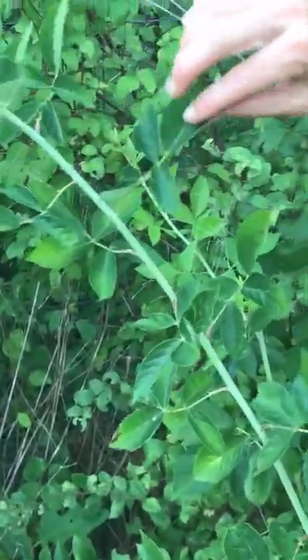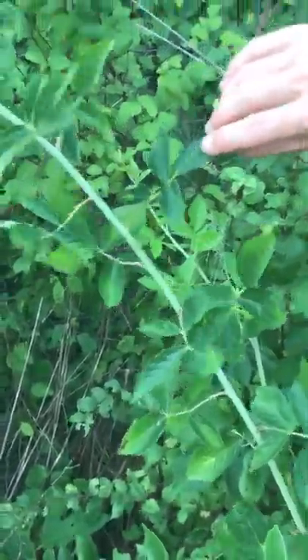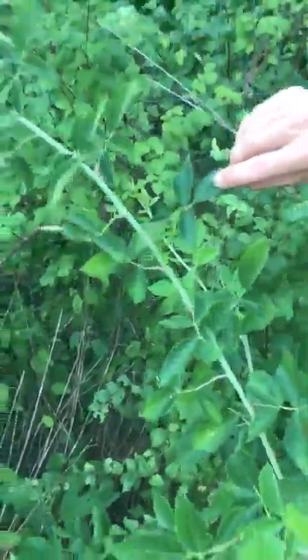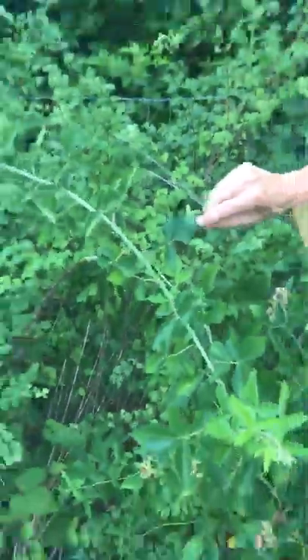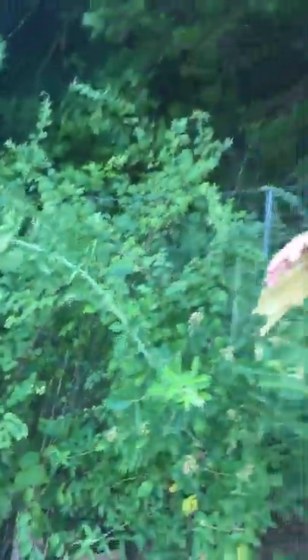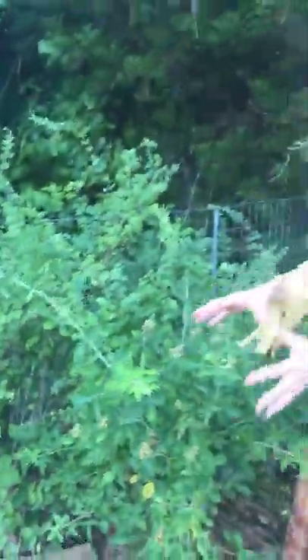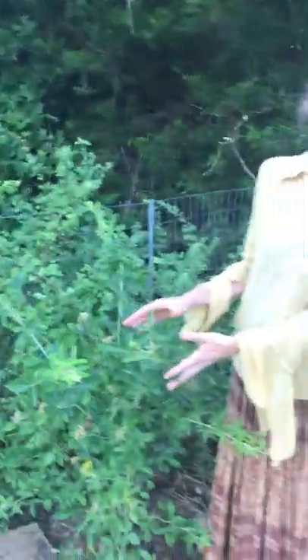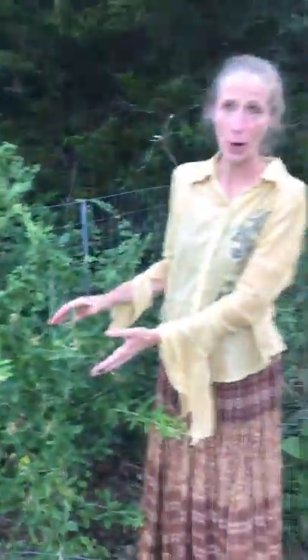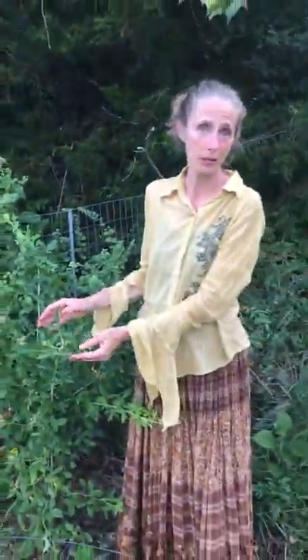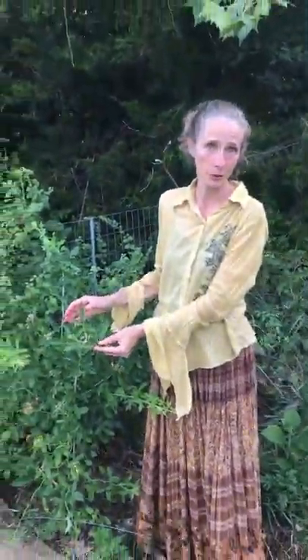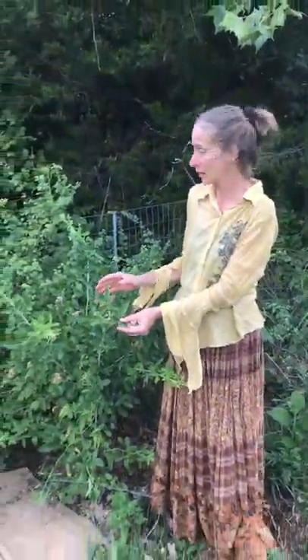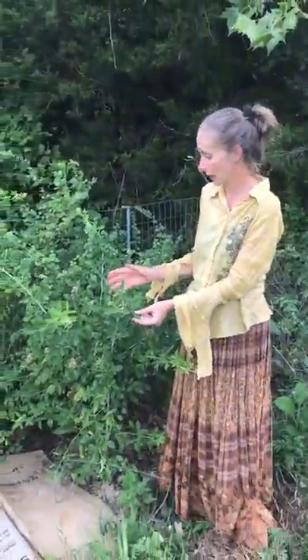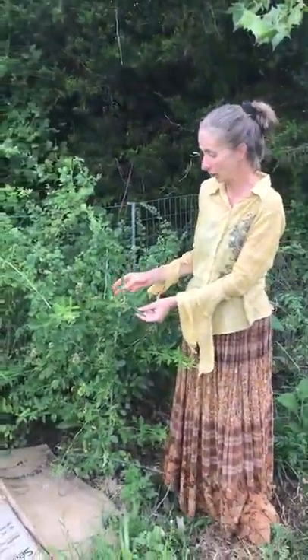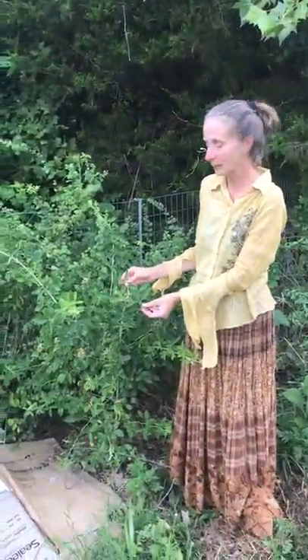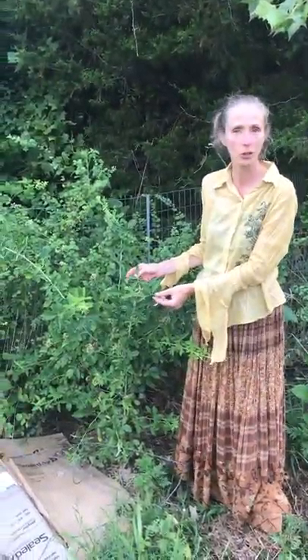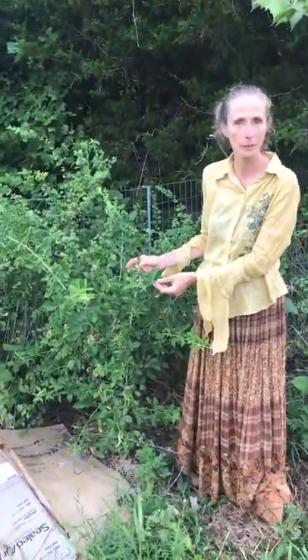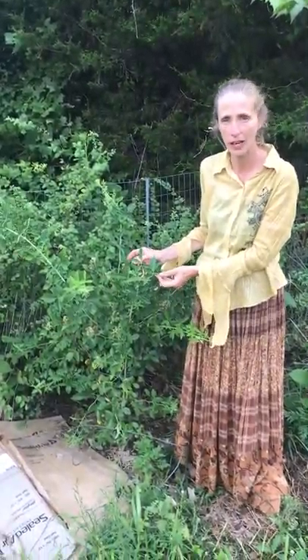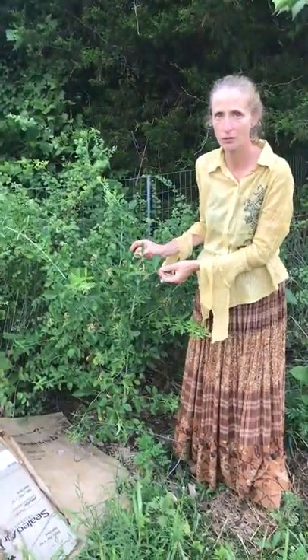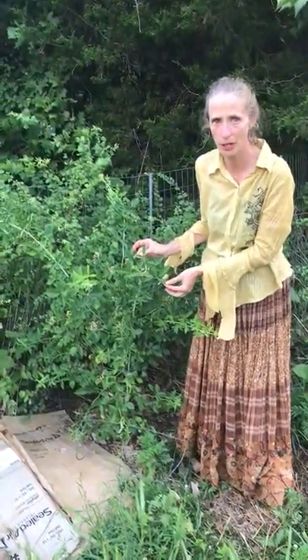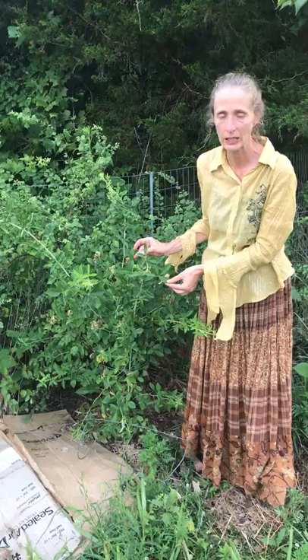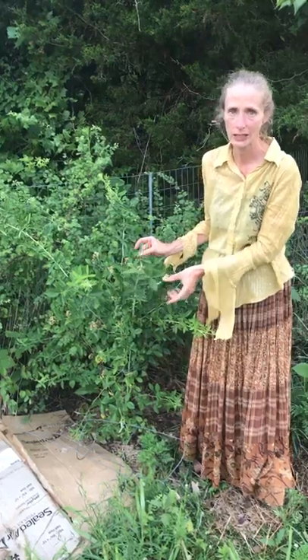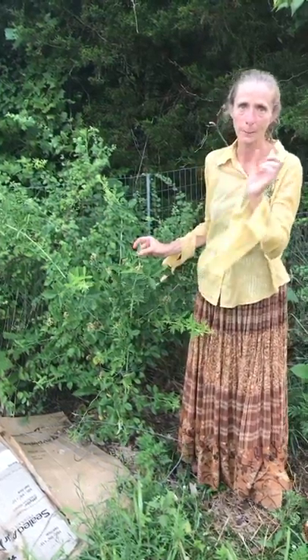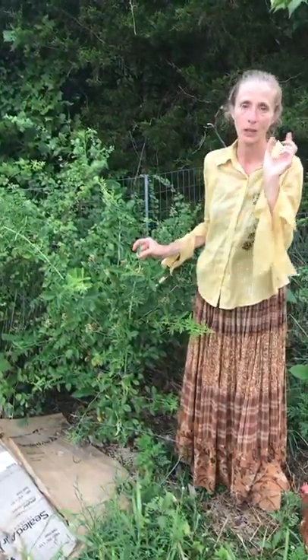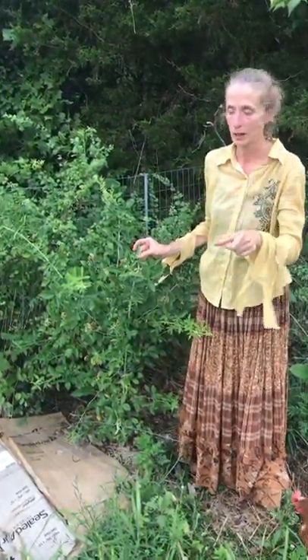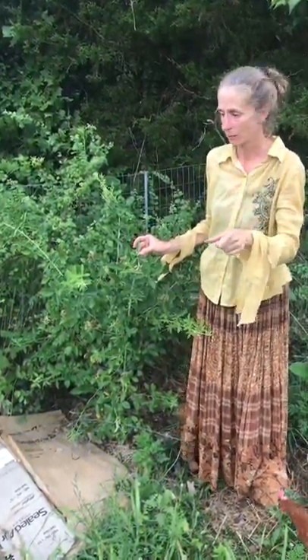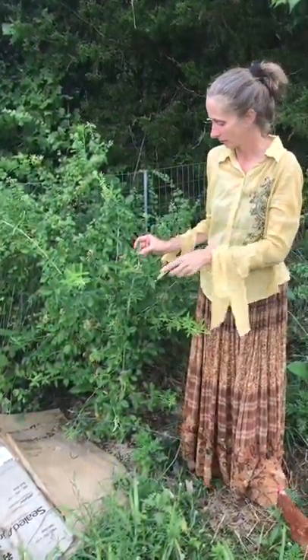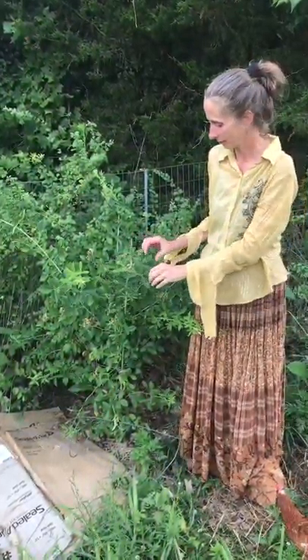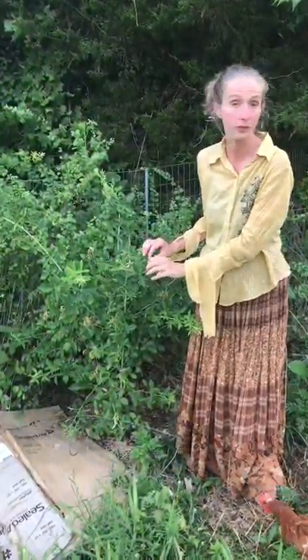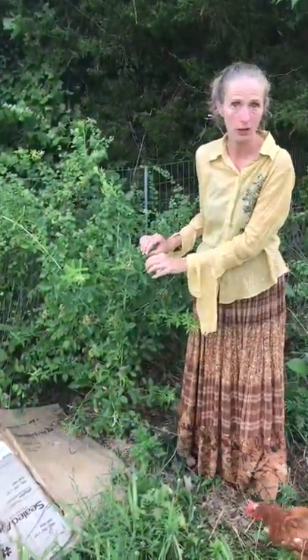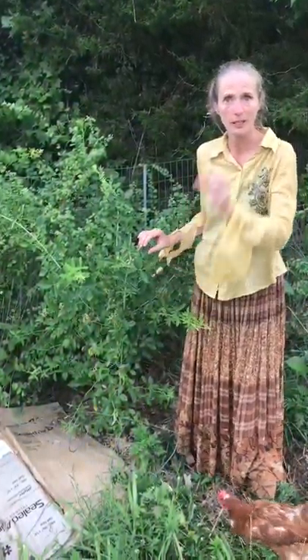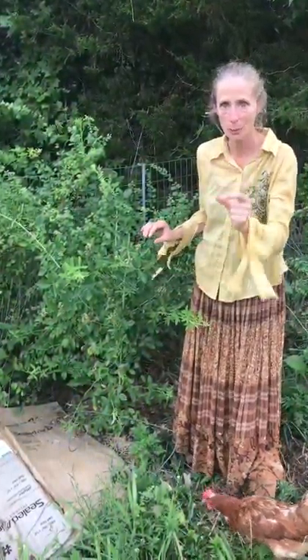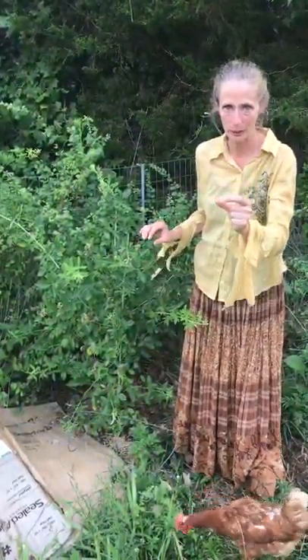So this is a wild rose. You probably have this on your property if you're in Missouri and you don't even know it. The flower is very much like multiflora but it's a little bit bigger.